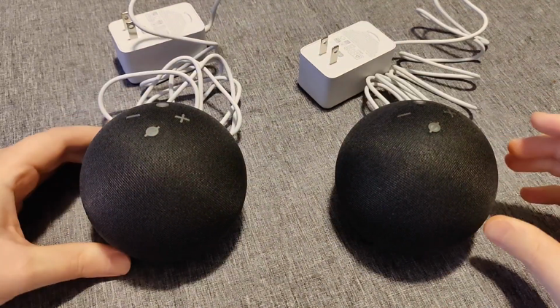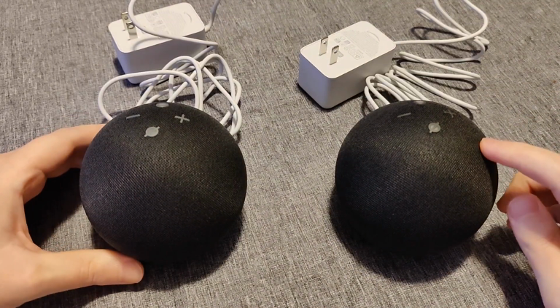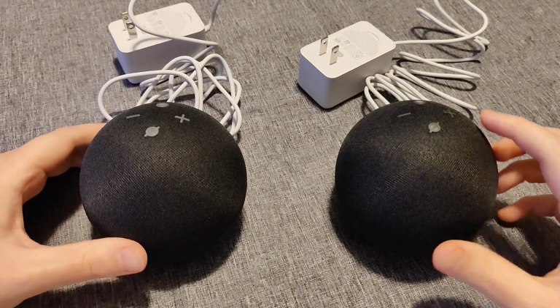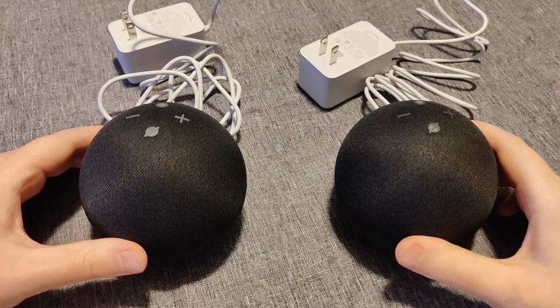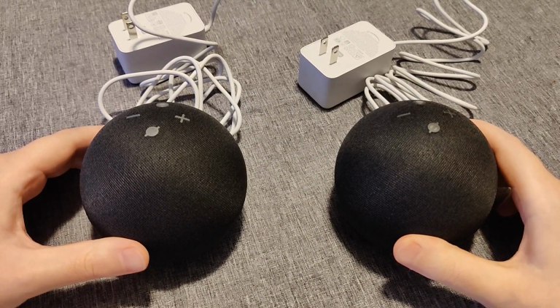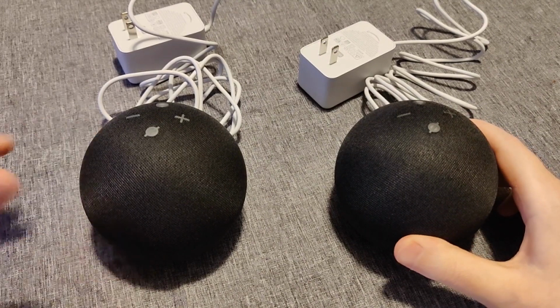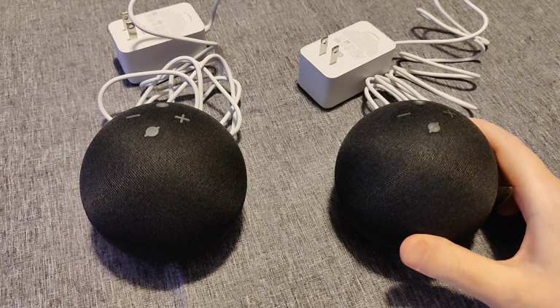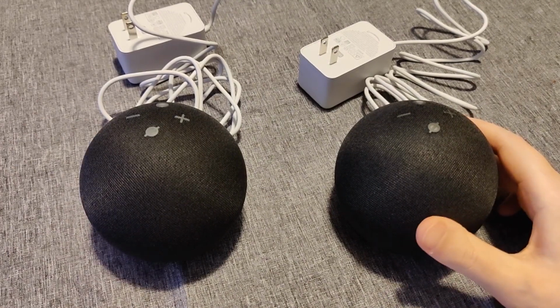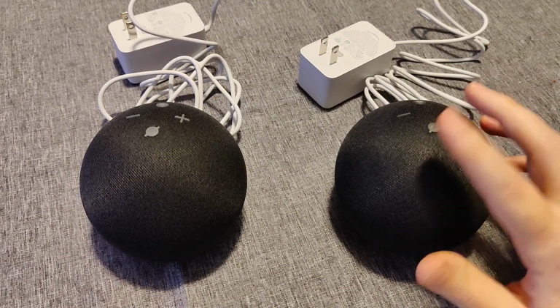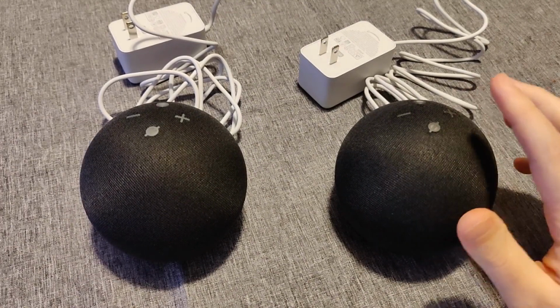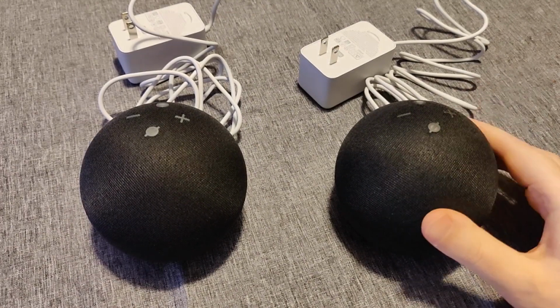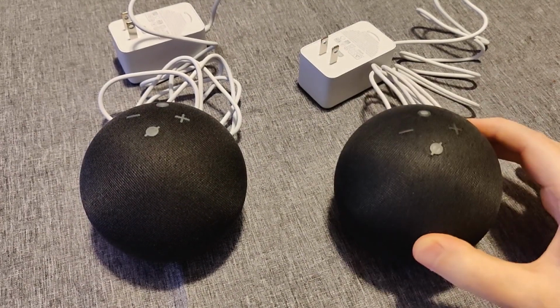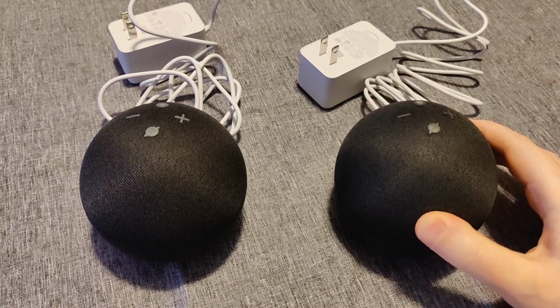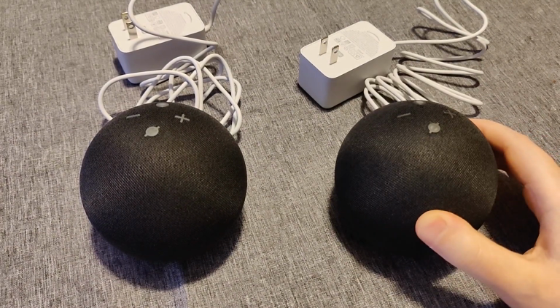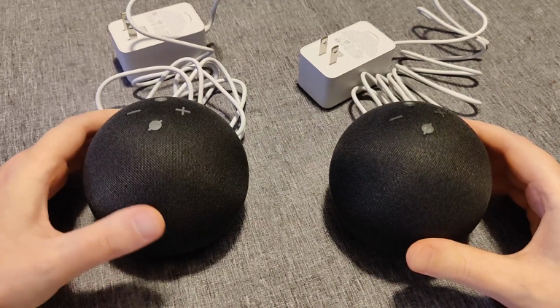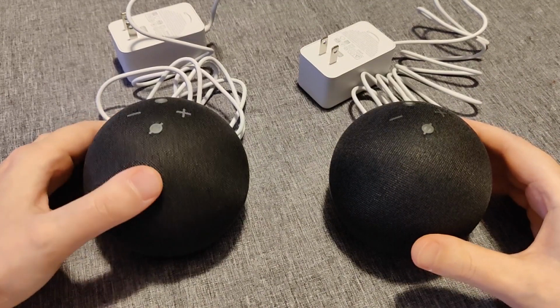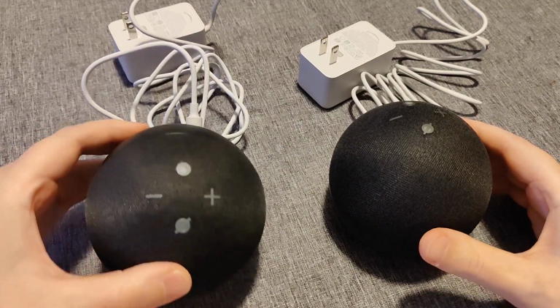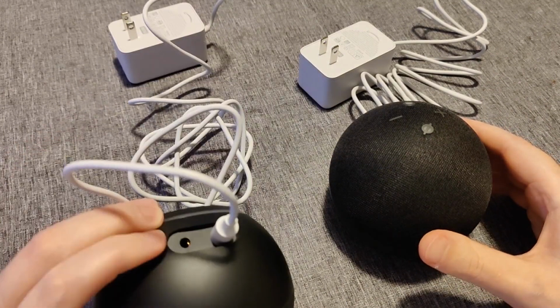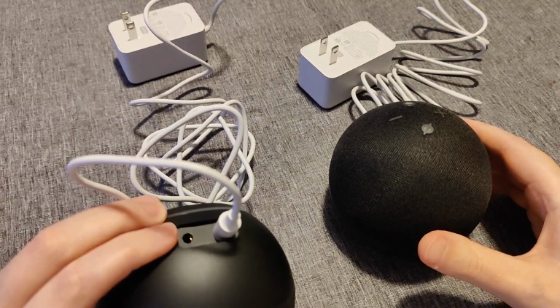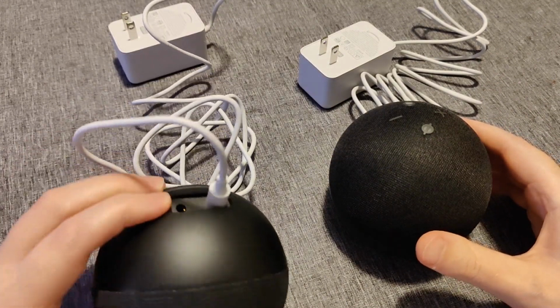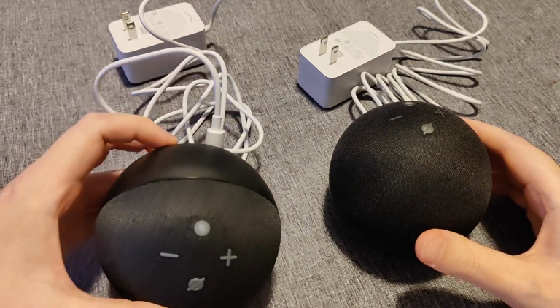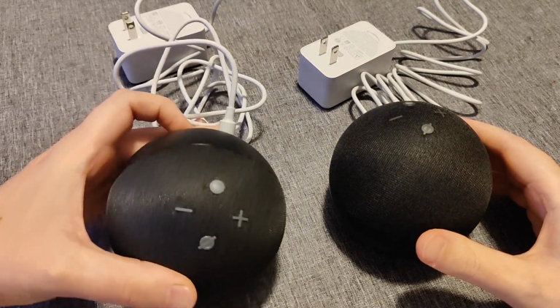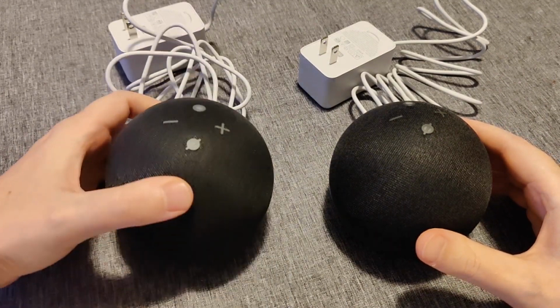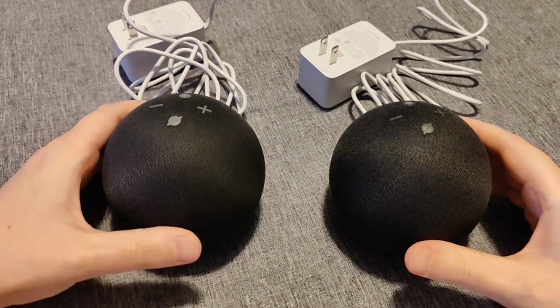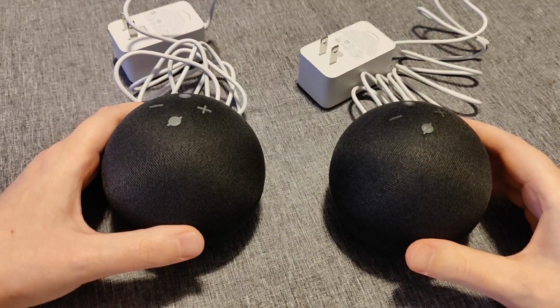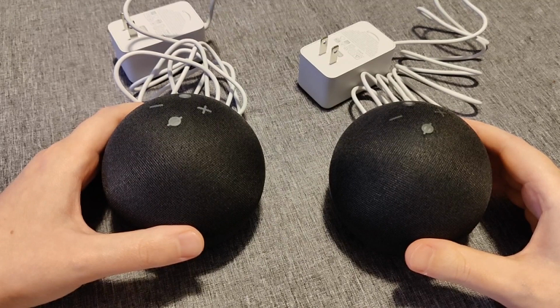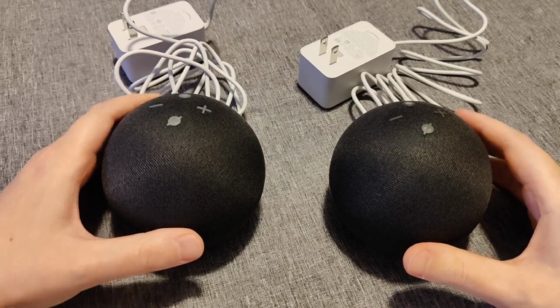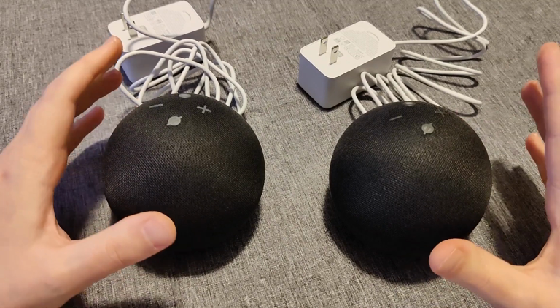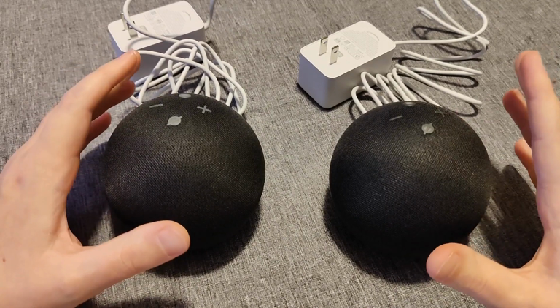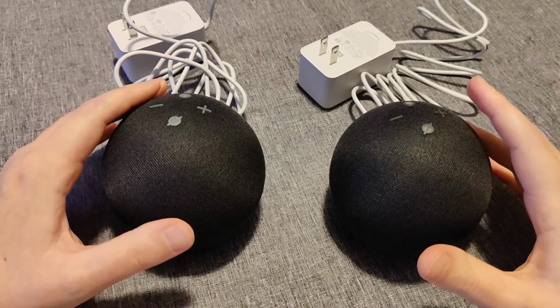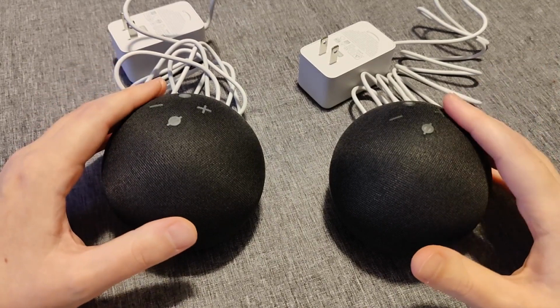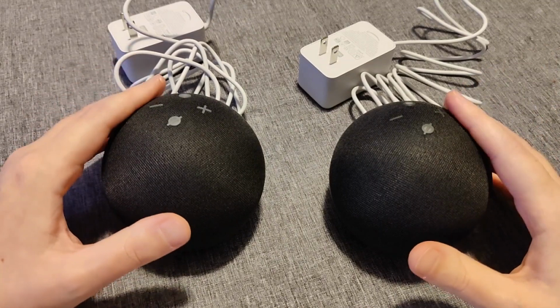There are some nice advantages going with the Echo Dot 5th generation, and especially if they're the same price, I would go with the 5th gen — unless having that physical headphone jack is something that's important to you. But again, I don't think that's a crucial feature, considering that you can just hook up audio with Bluetooth.